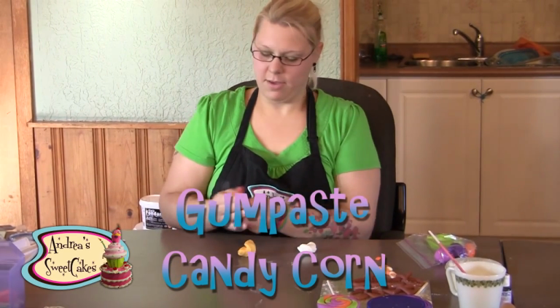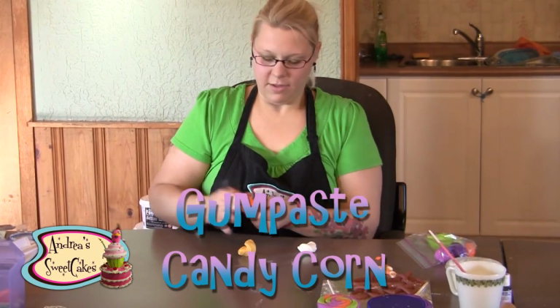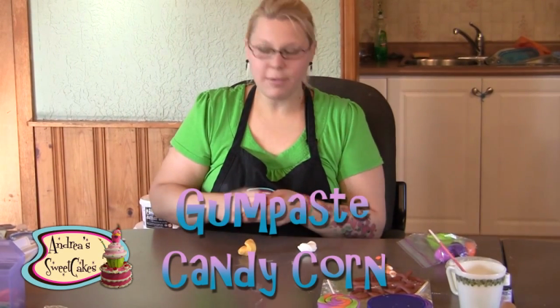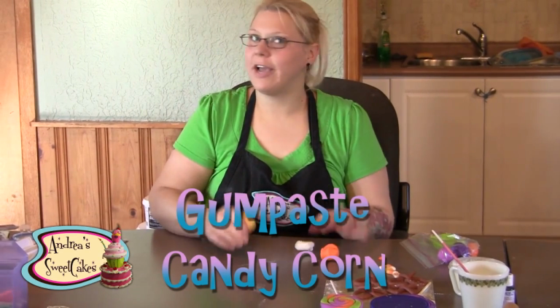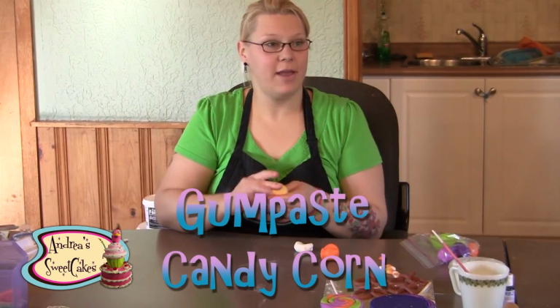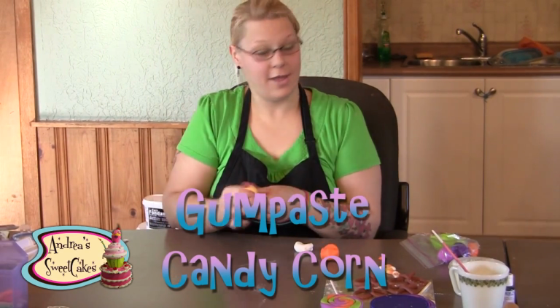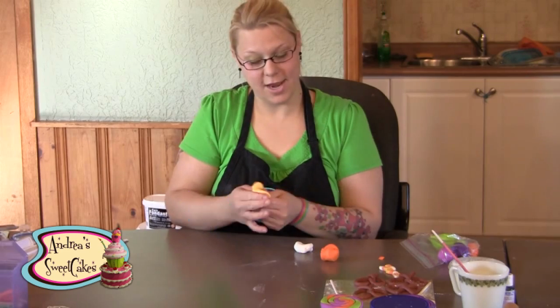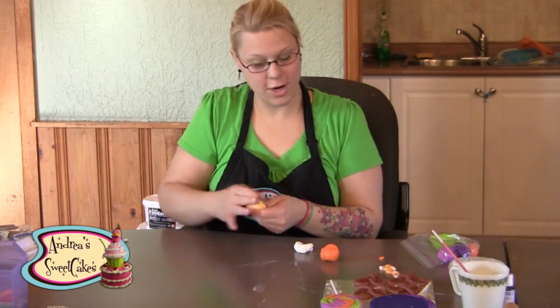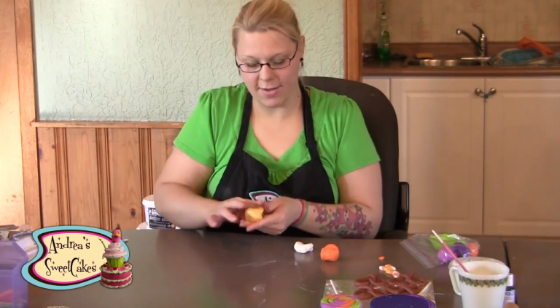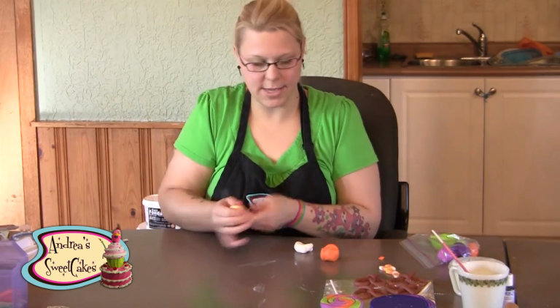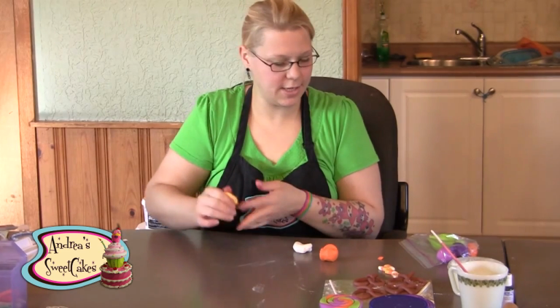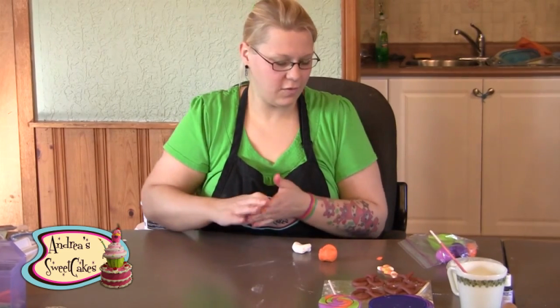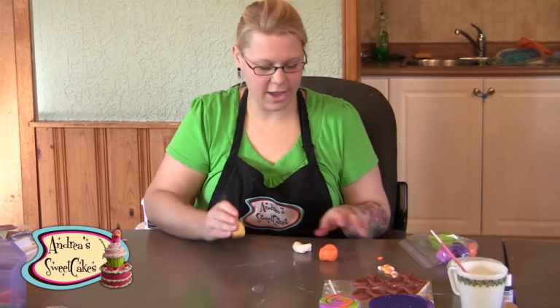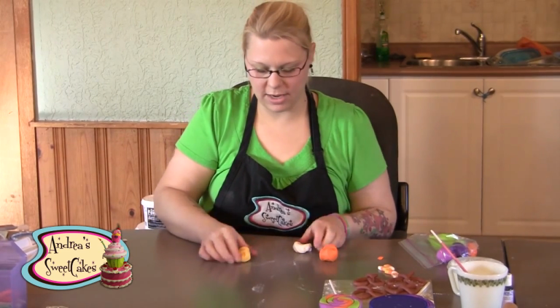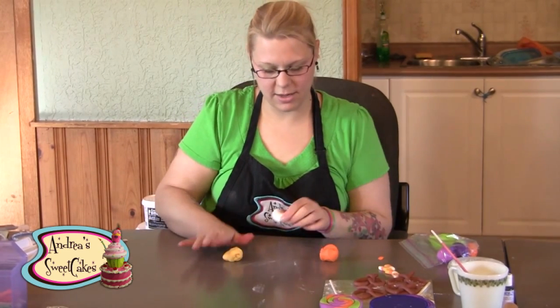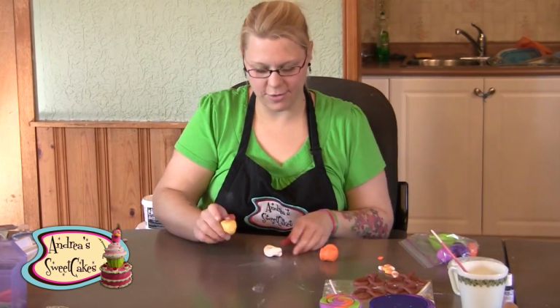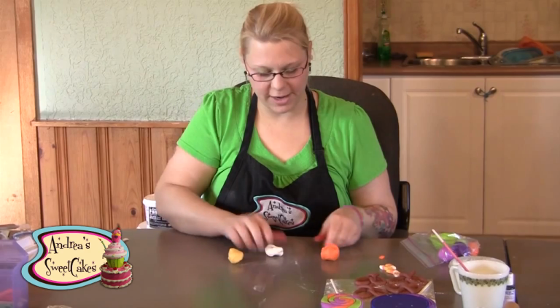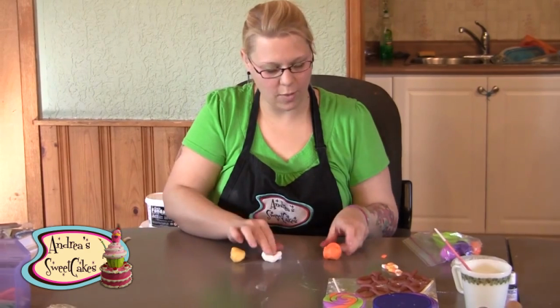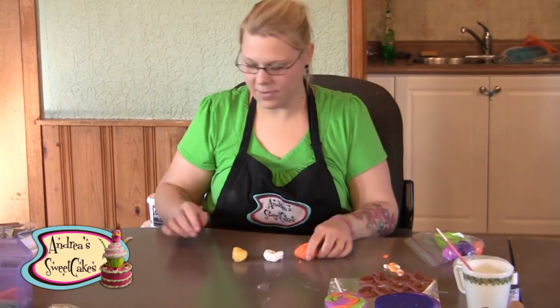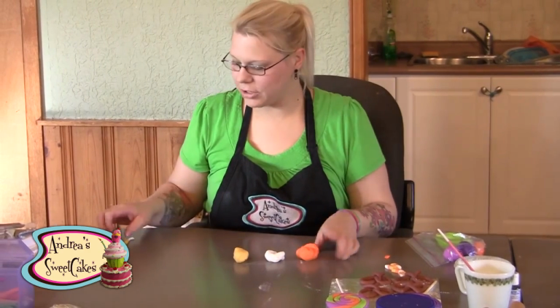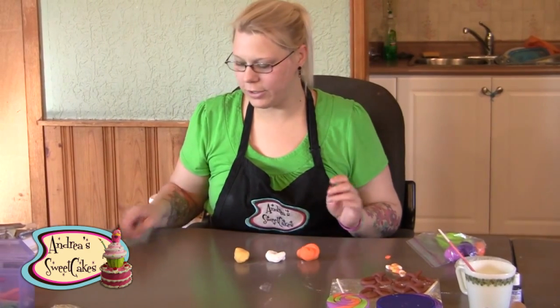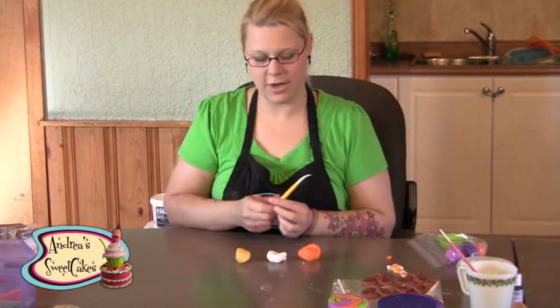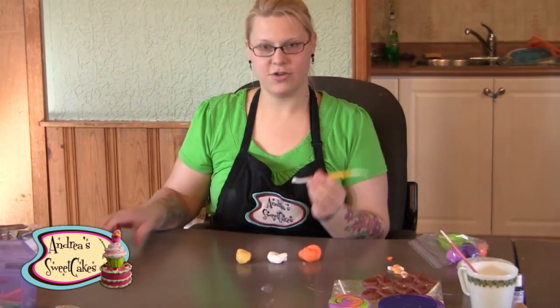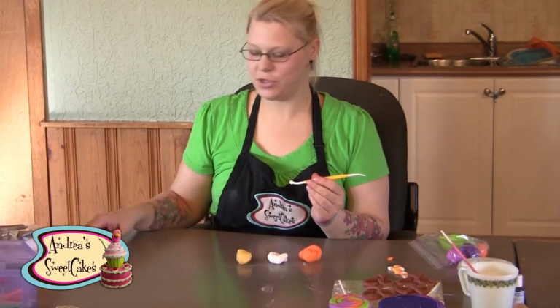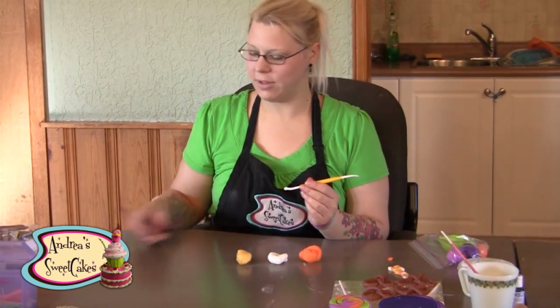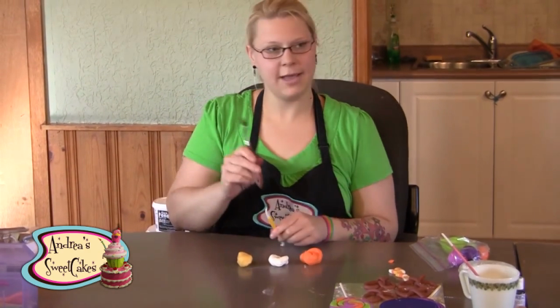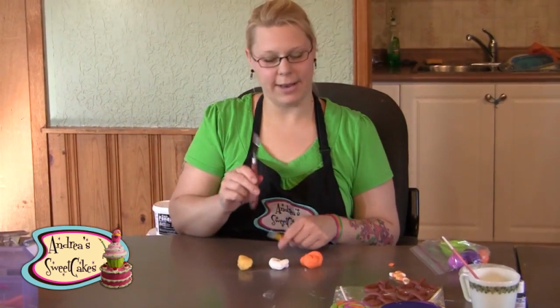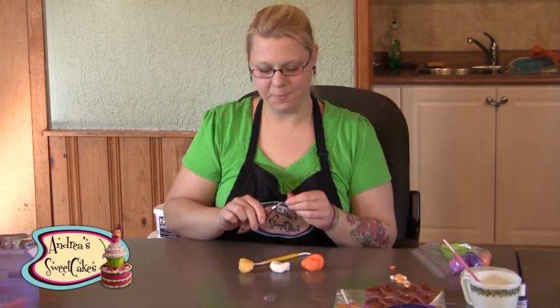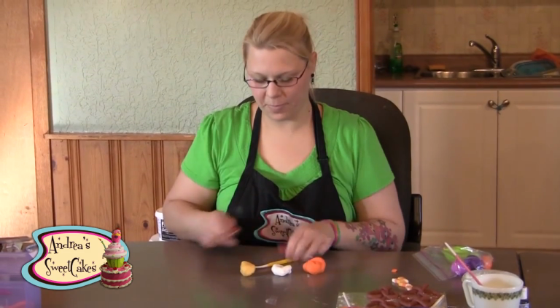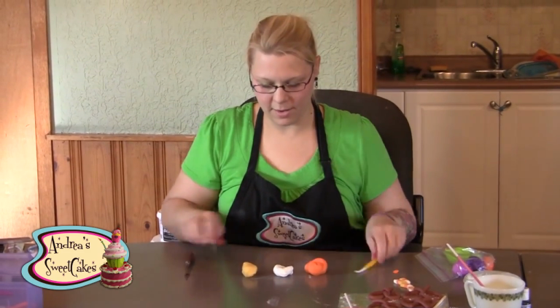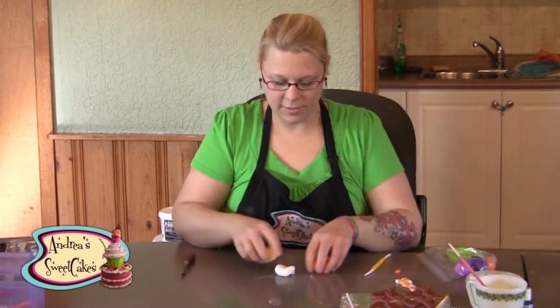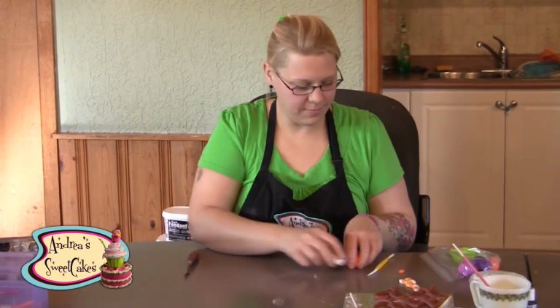I'm going to show you how to make candy corn out of gum paste. For that you will need golden yellow, white, and electric orange gum paste, a Dresden tool, and a palette knife.